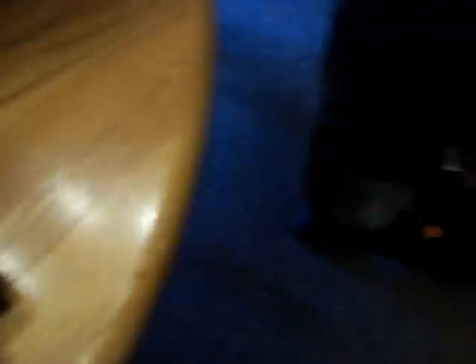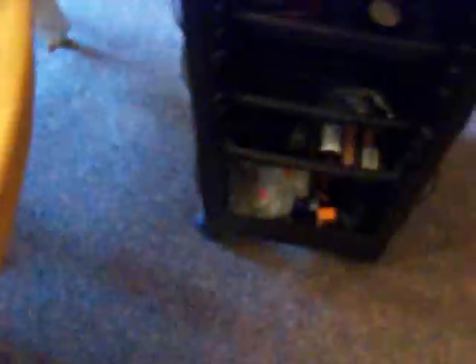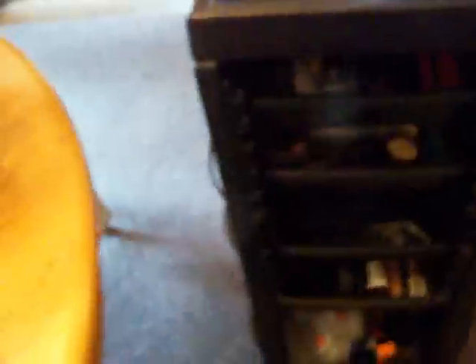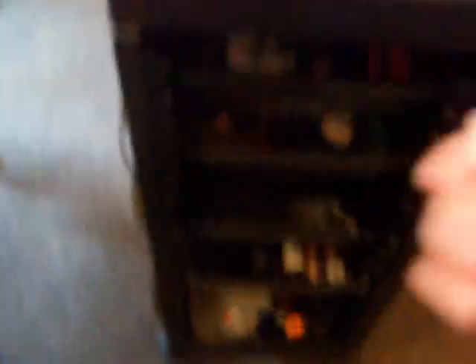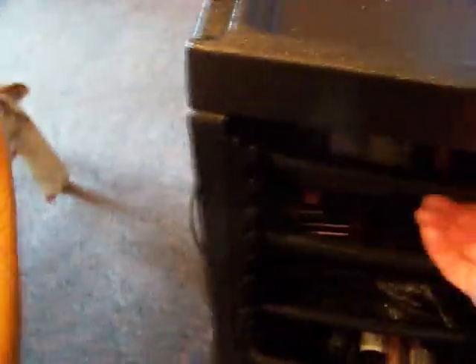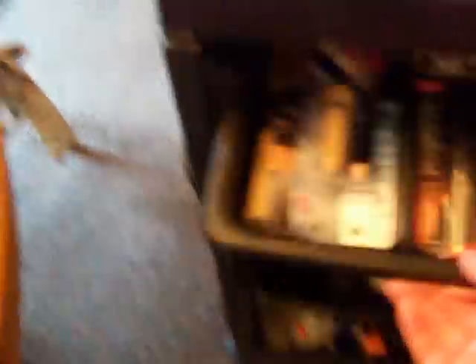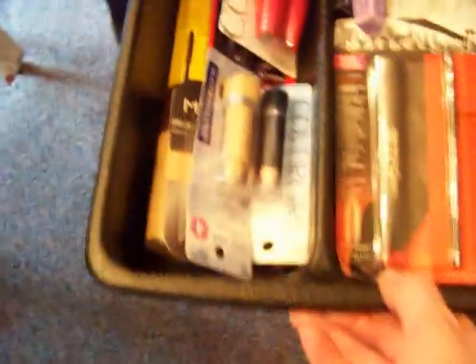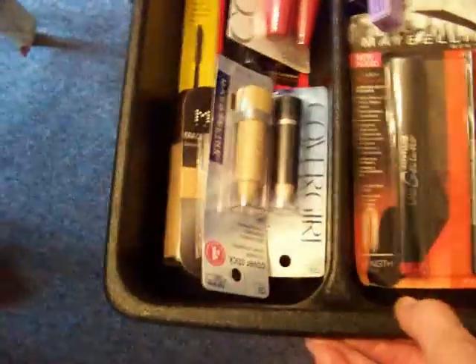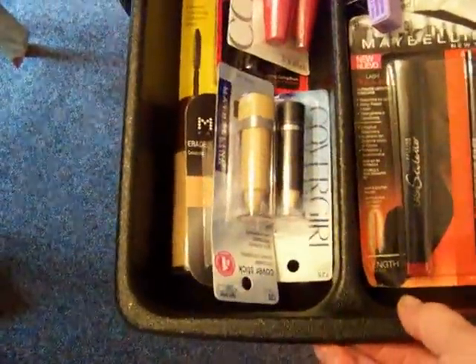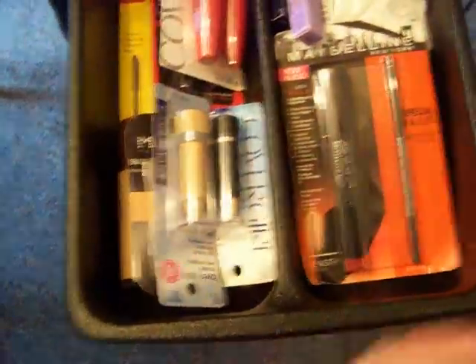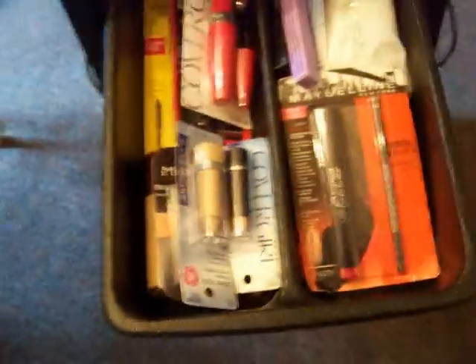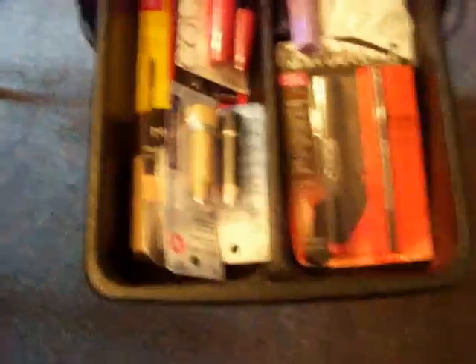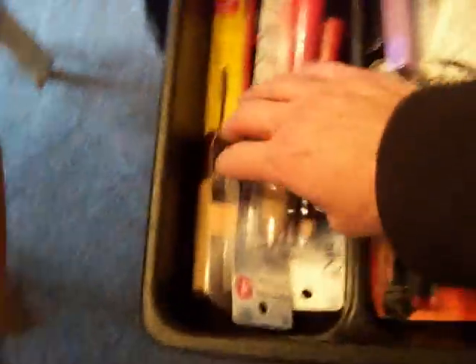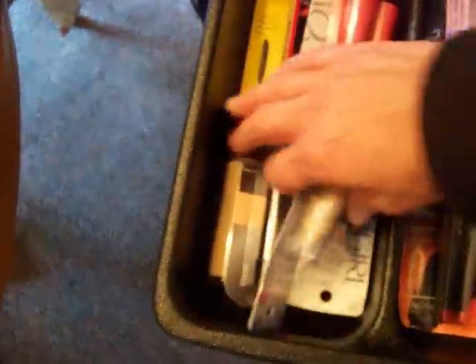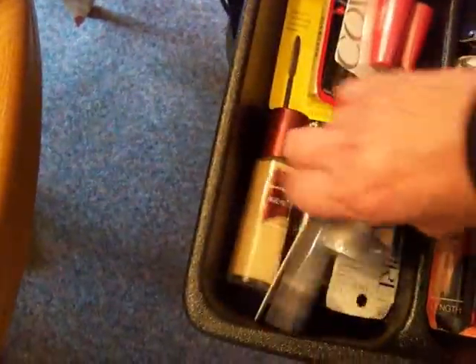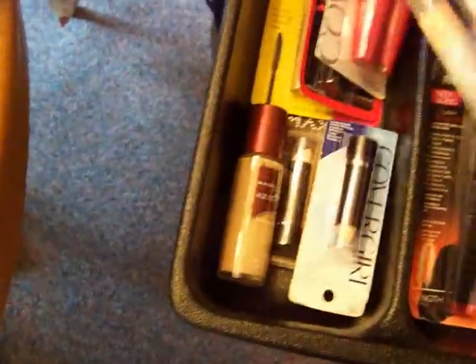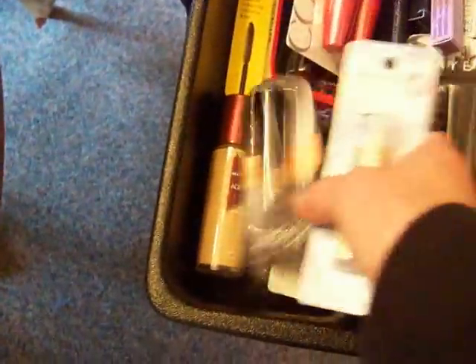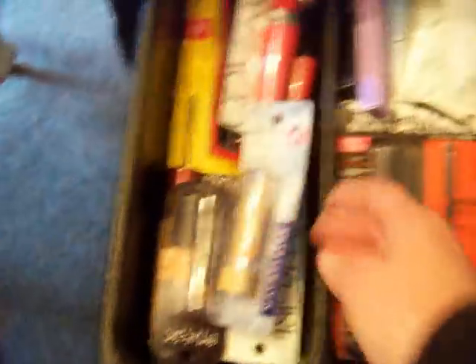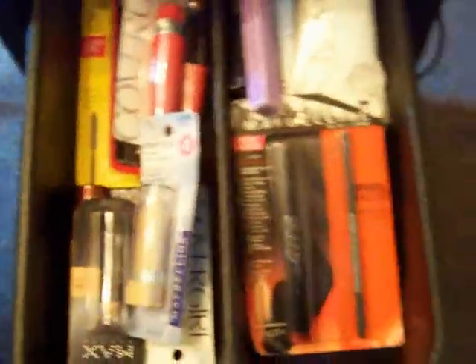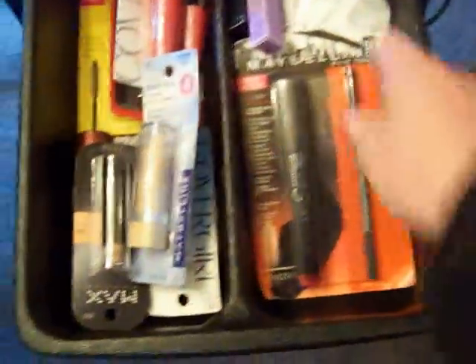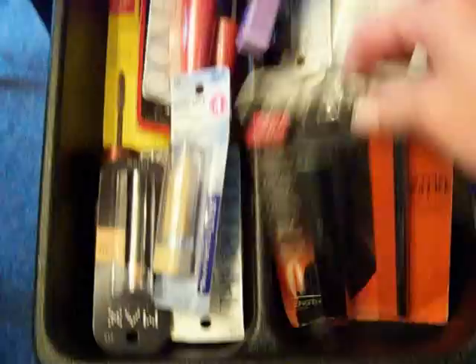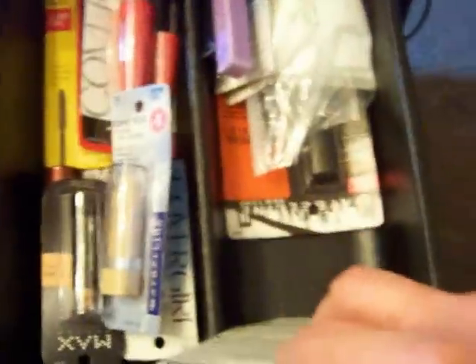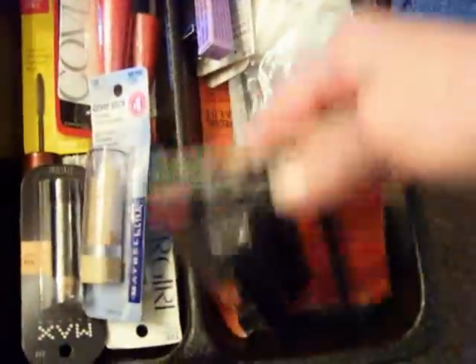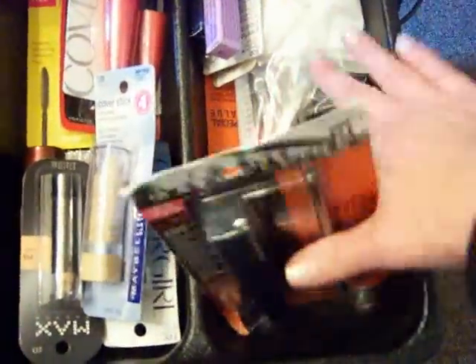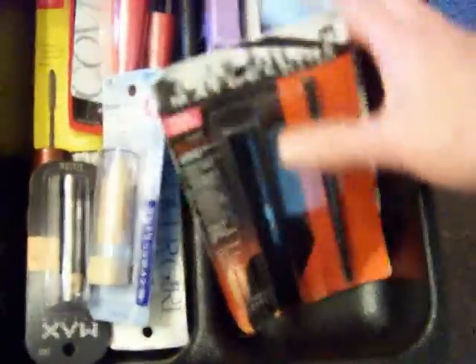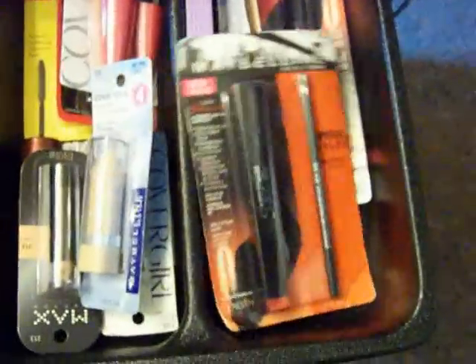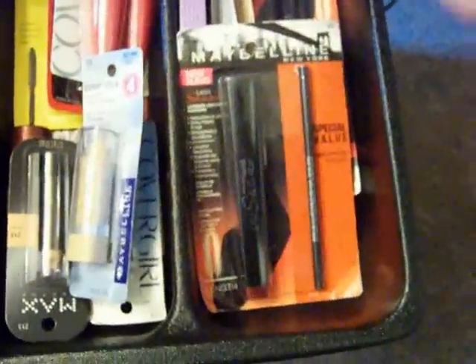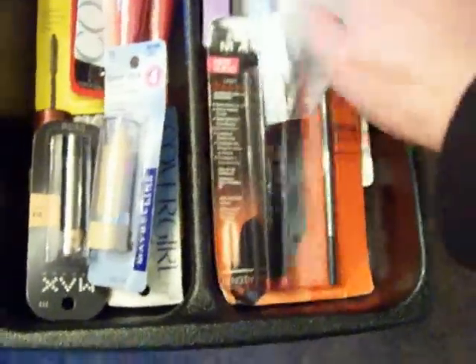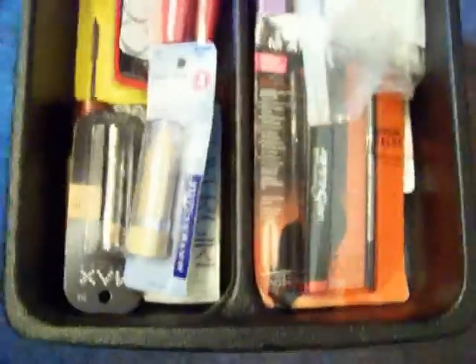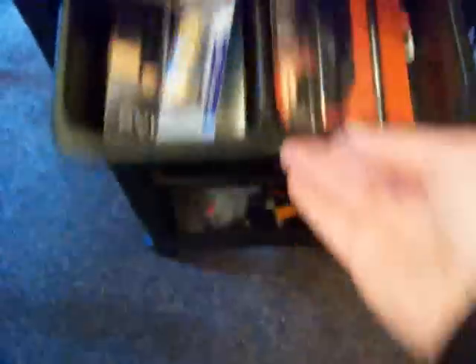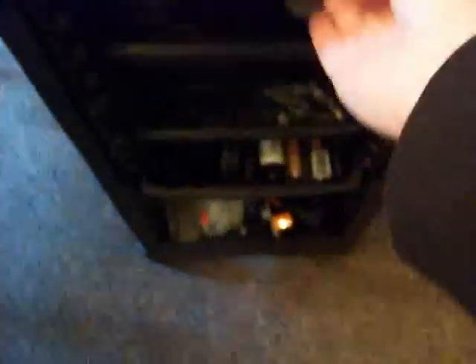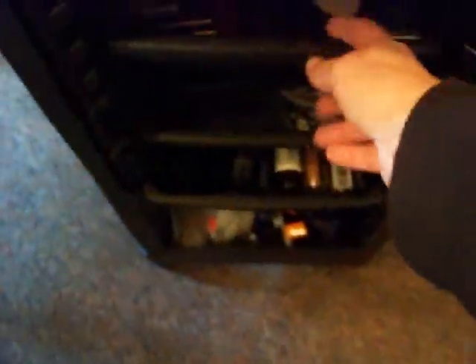In the first drawer, these are mascaras, eyeliners, concealers, a liquid foundation, and makeup remover — that type of stuff.